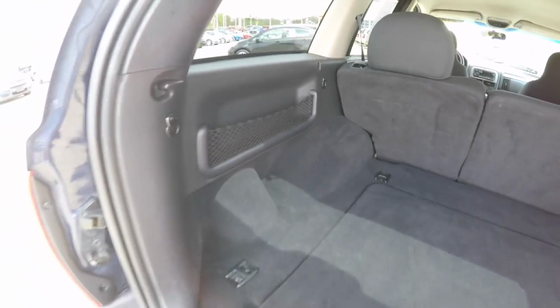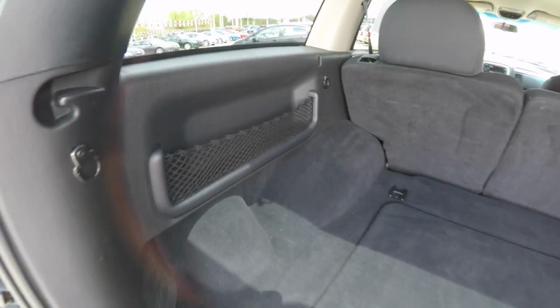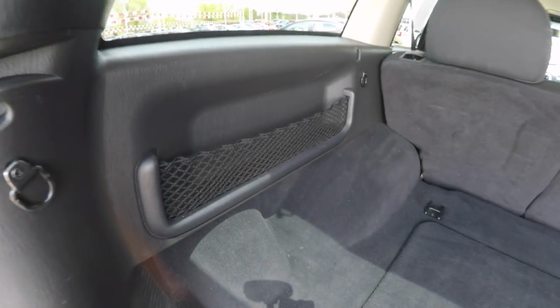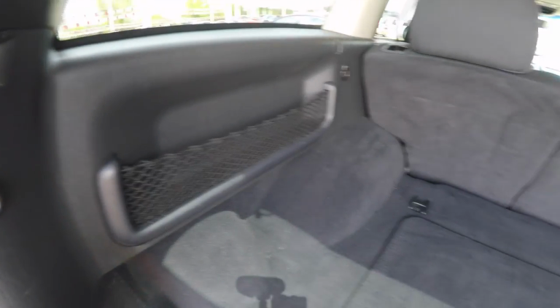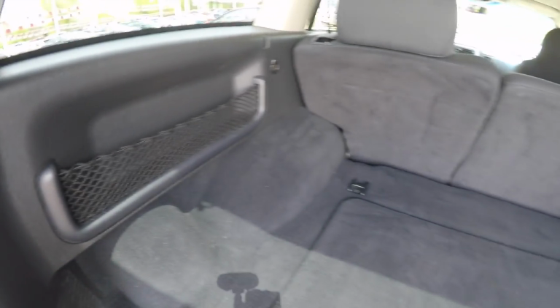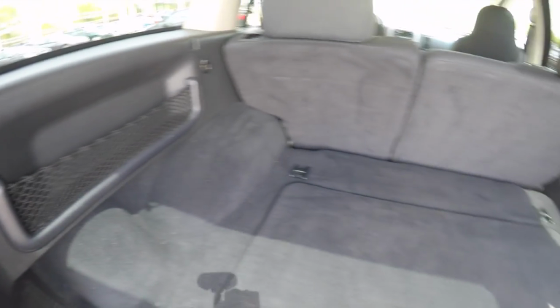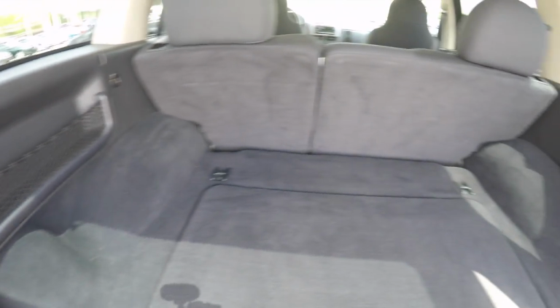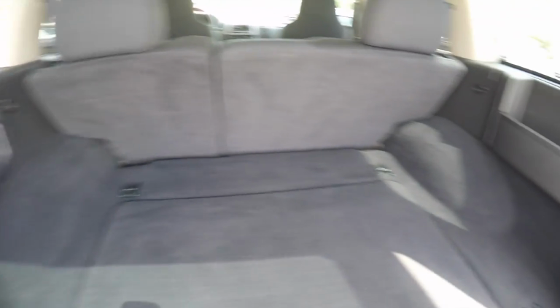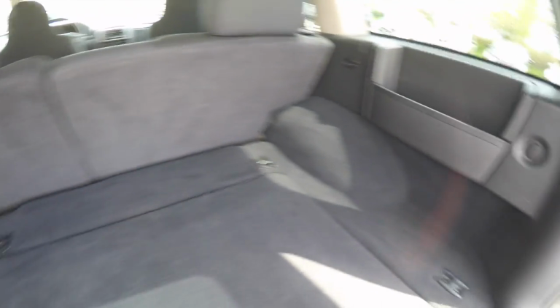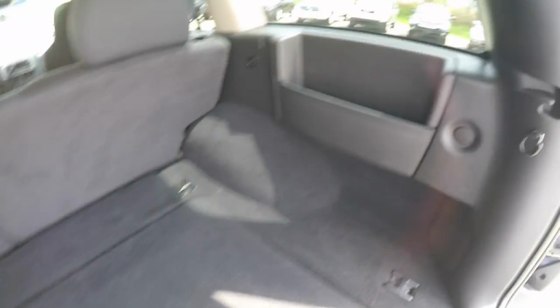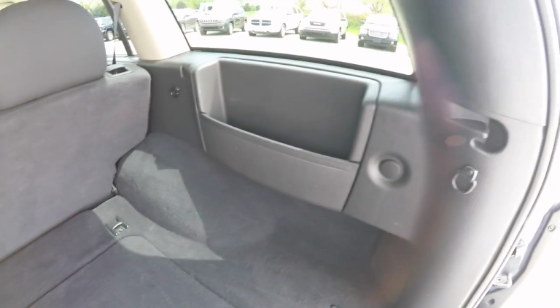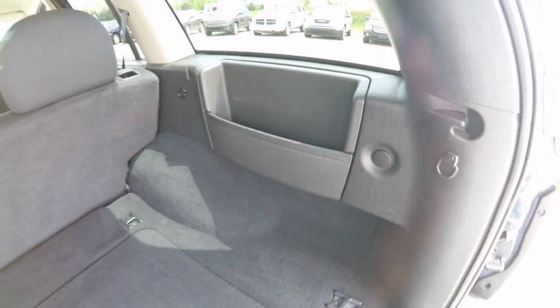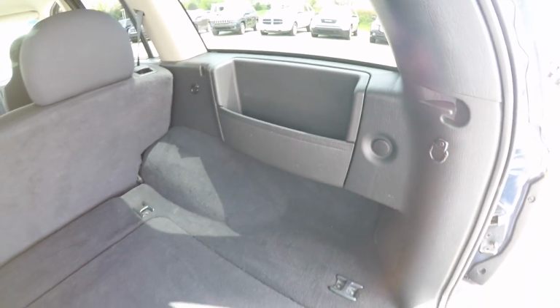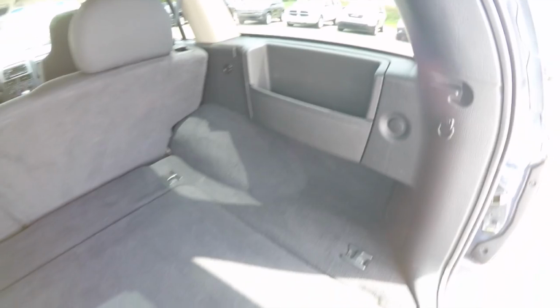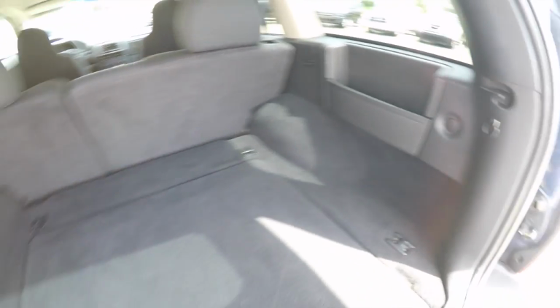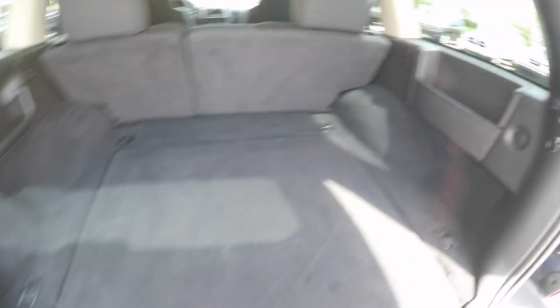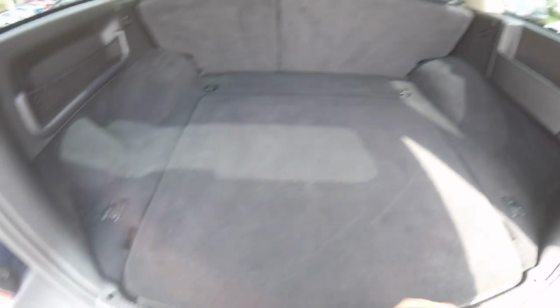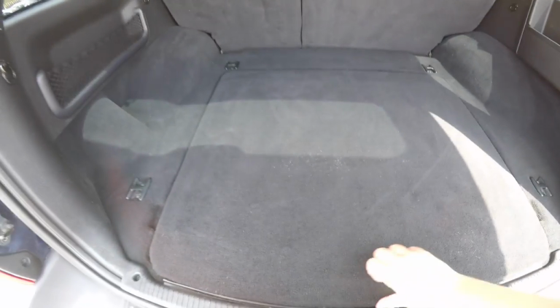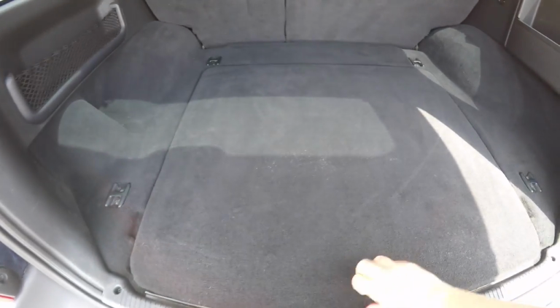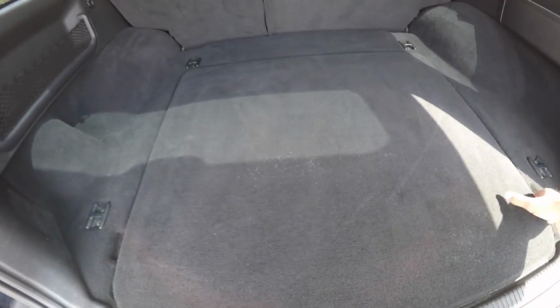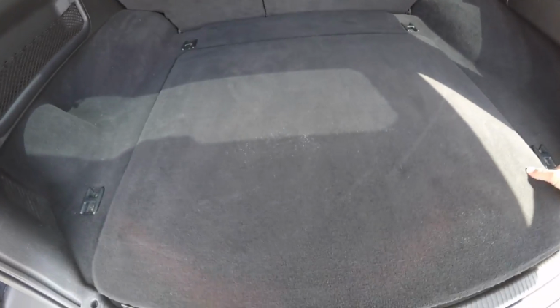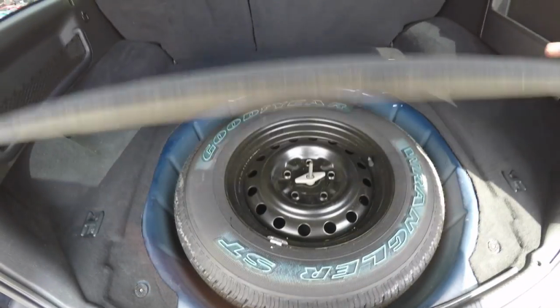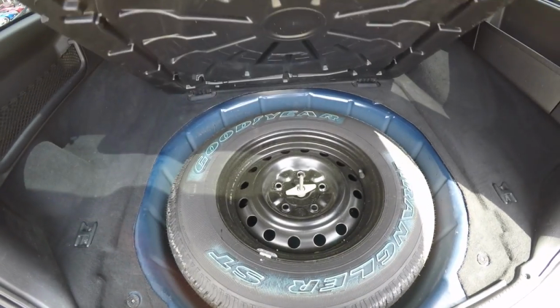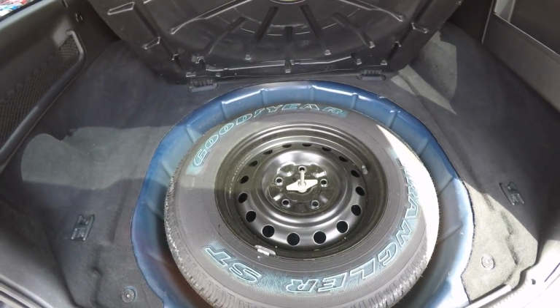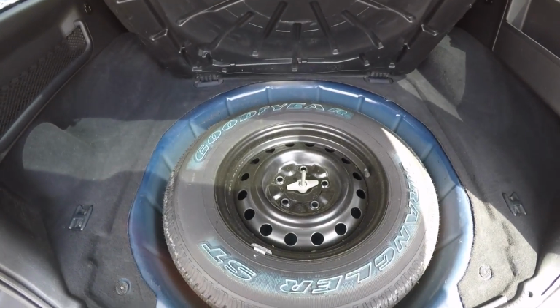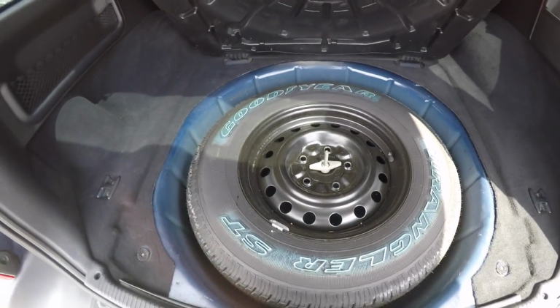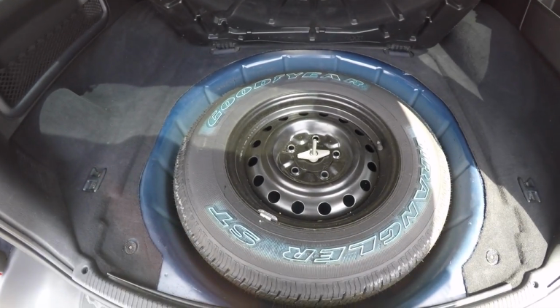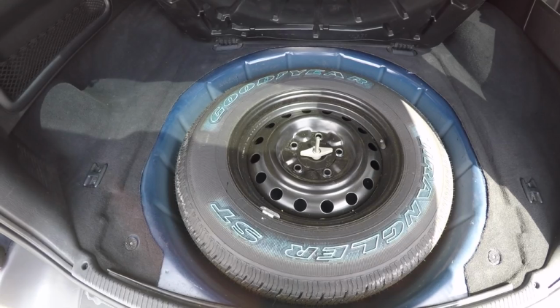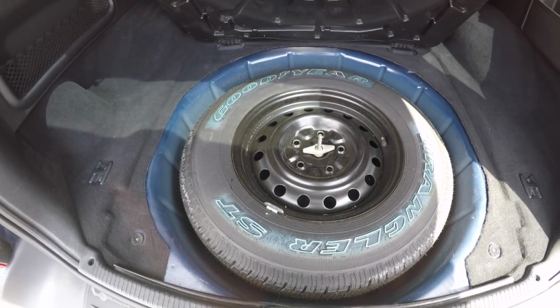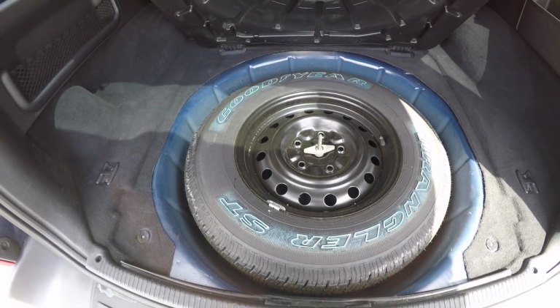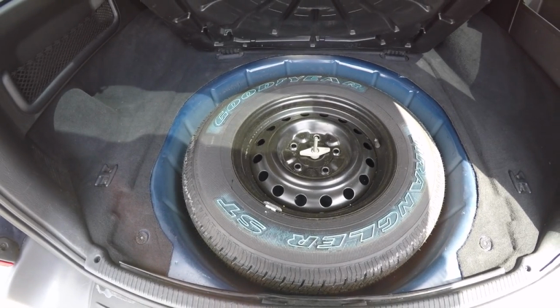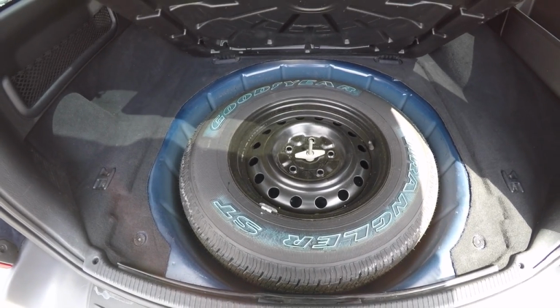In the cargo area you have a storage net, several tie-down hooks, and a small storage pocket. Underneath your floor mat you have your full-size spare tire with jack and tools.